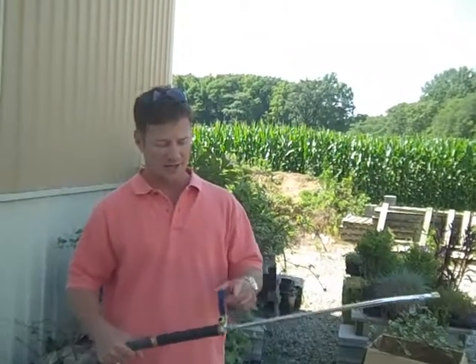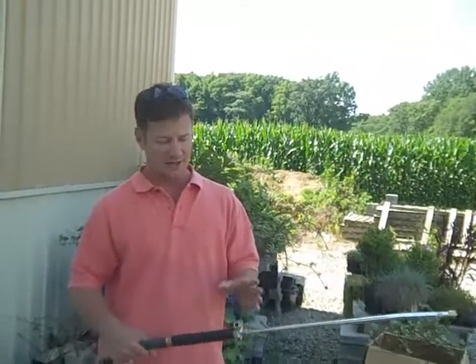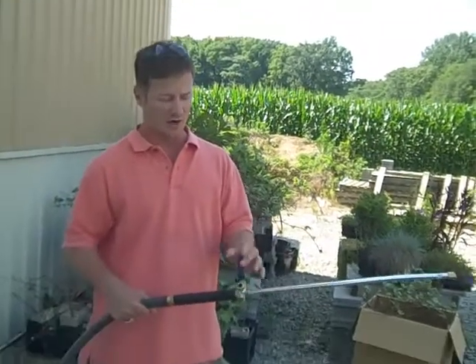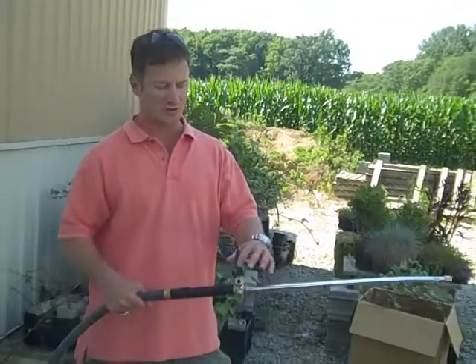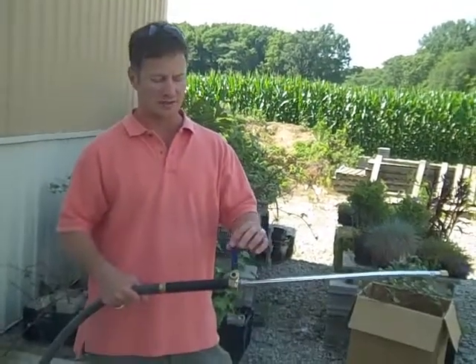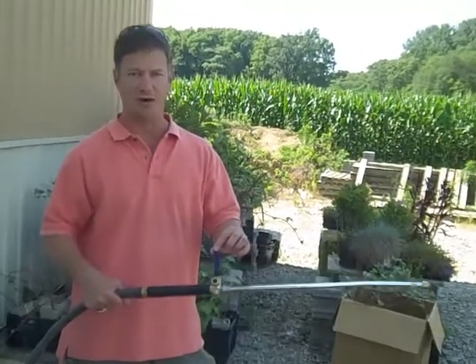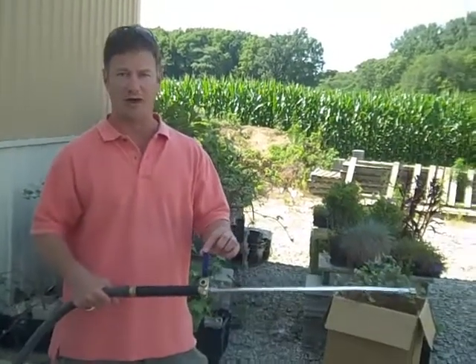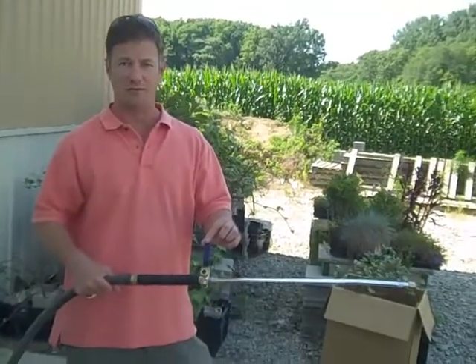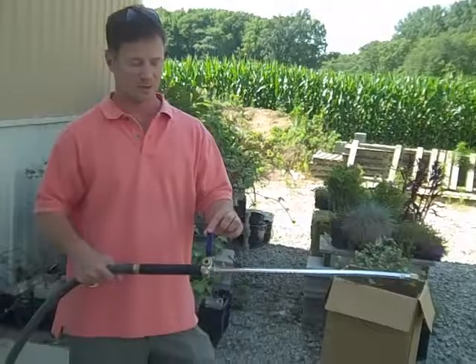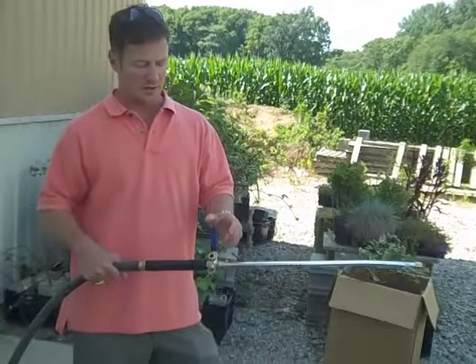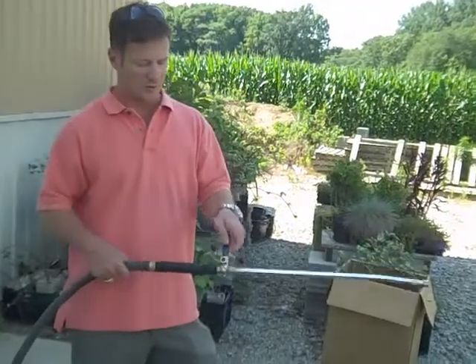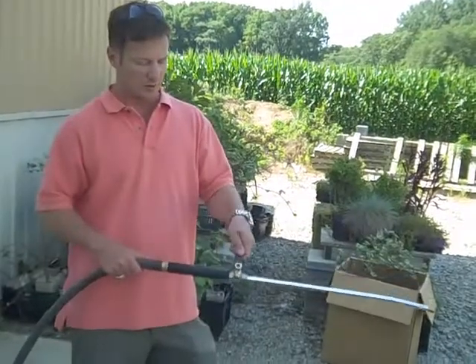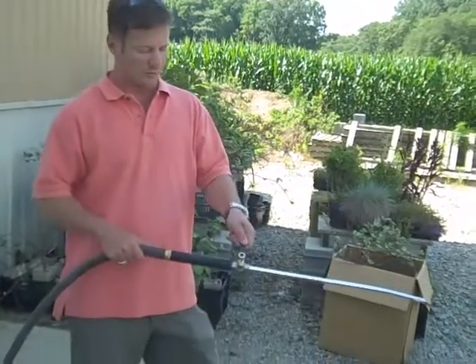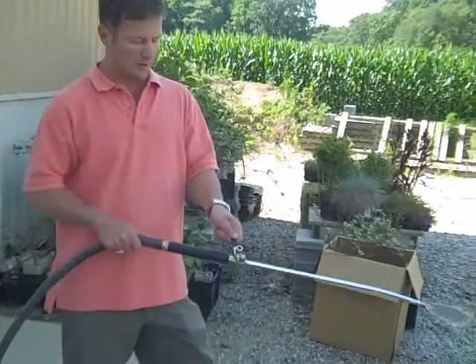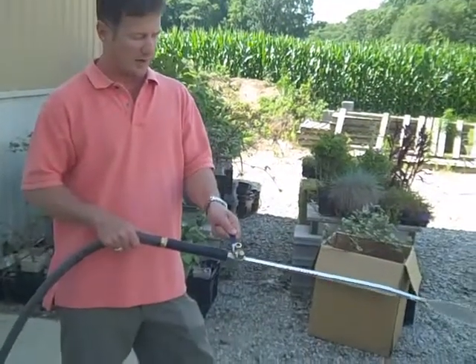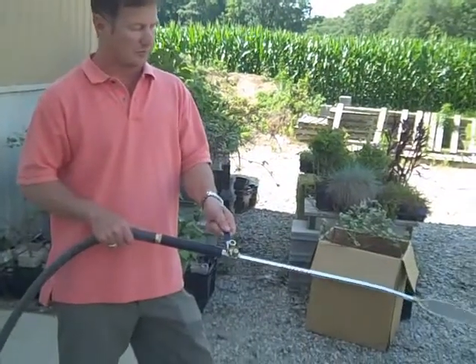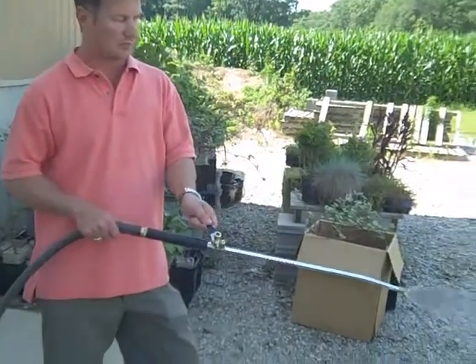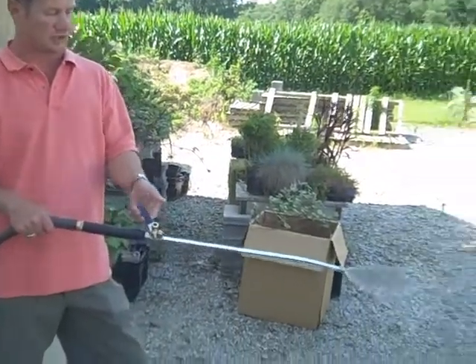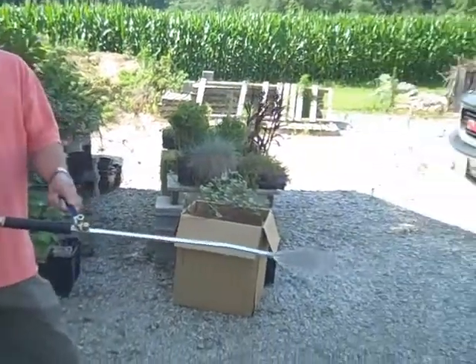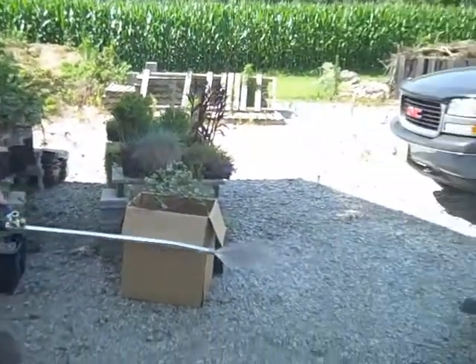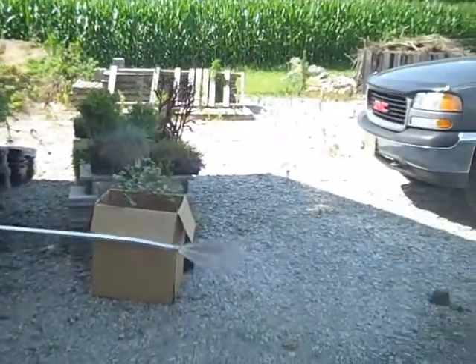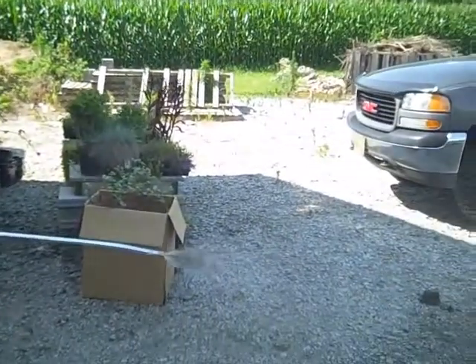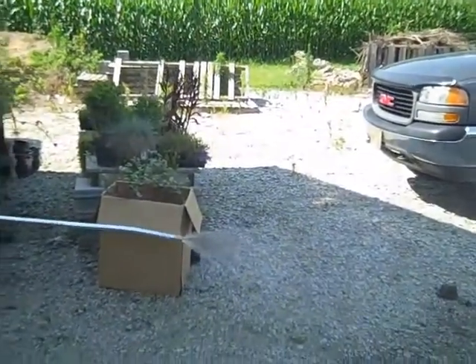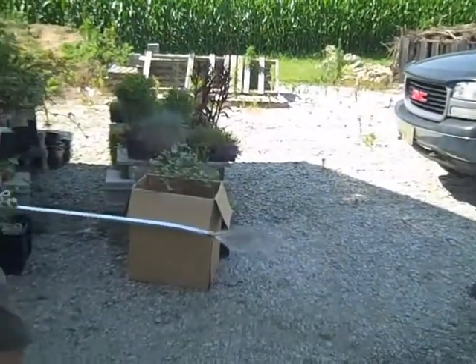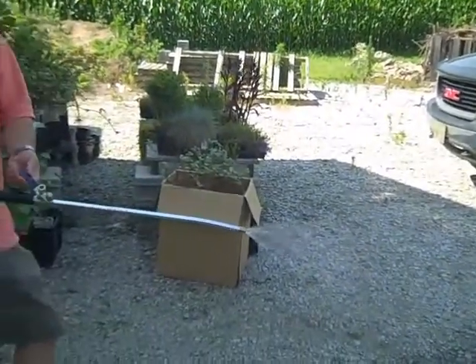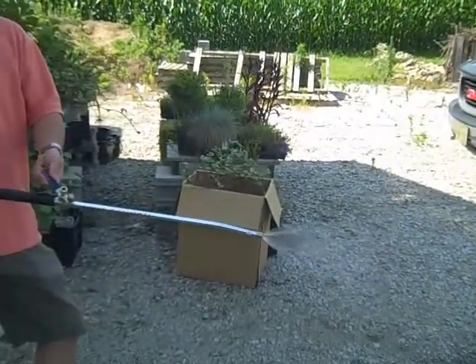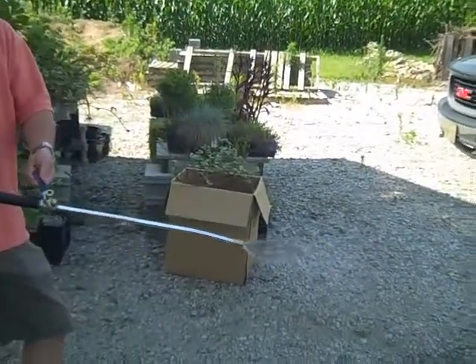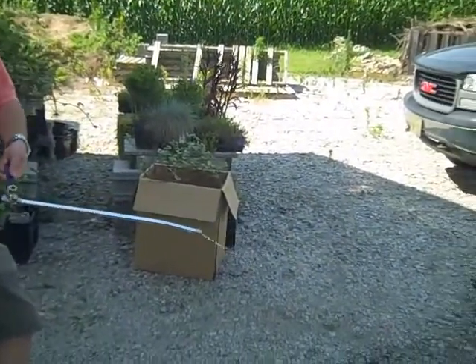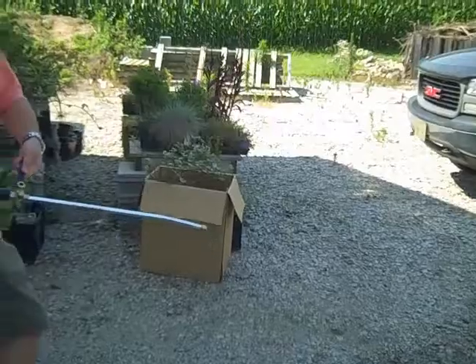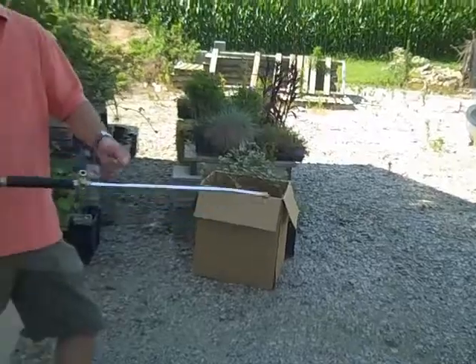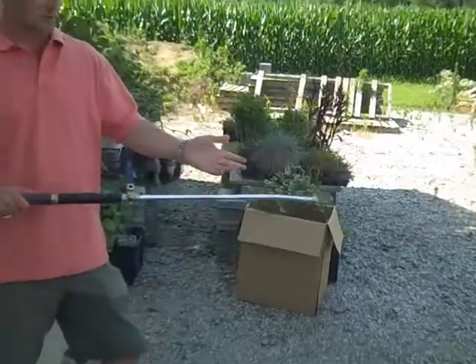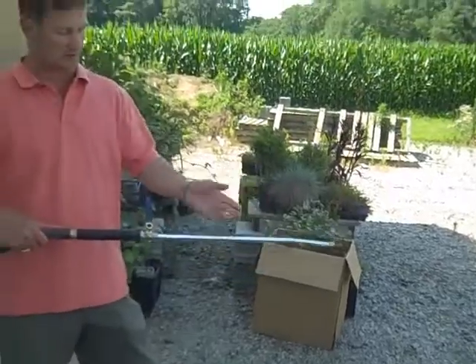It's all controlled by this ball valve. The more you open the valve, the more pressure you're going to get. It's really easy — there are no springs and washers to deal with.